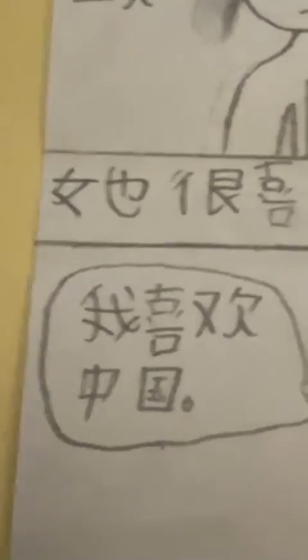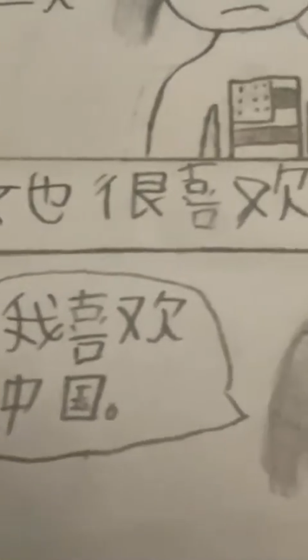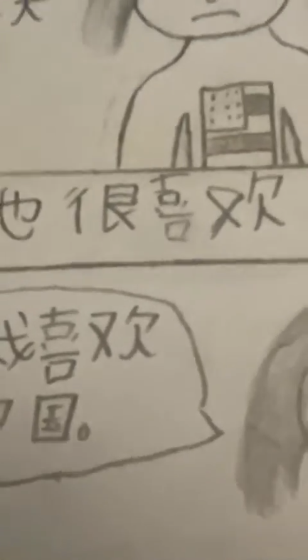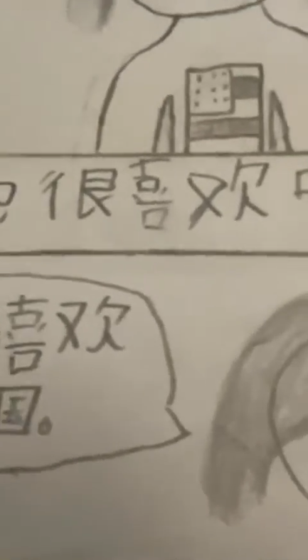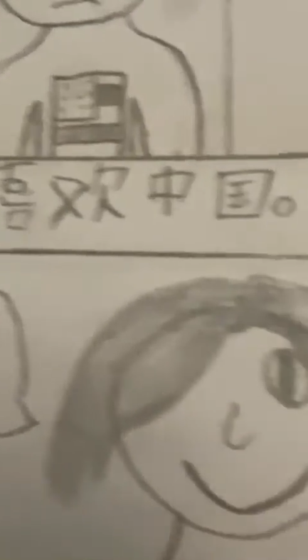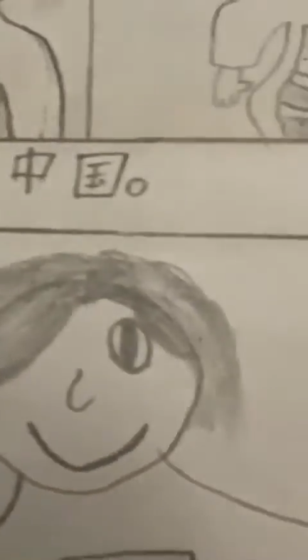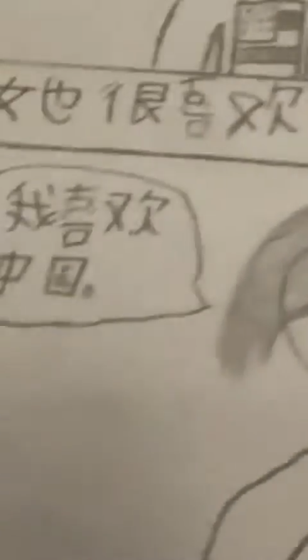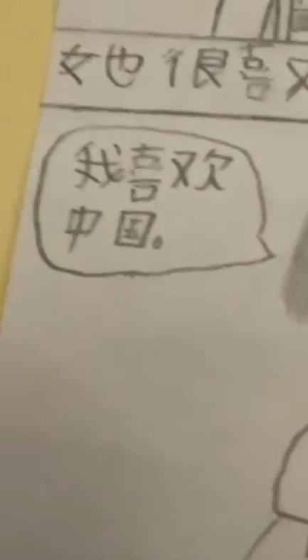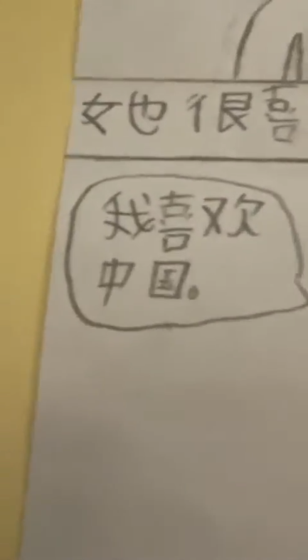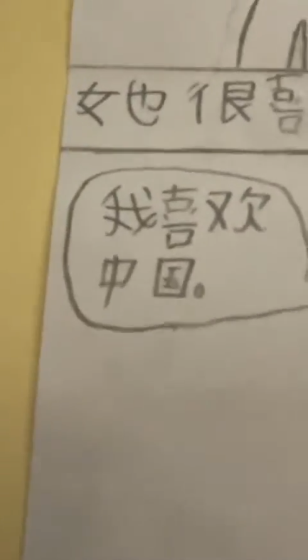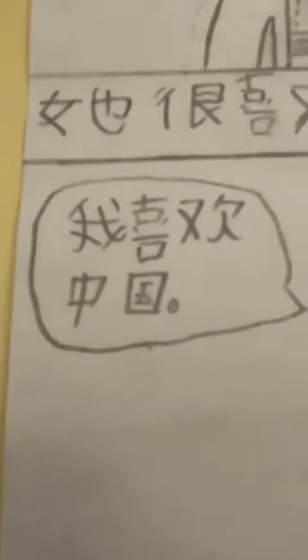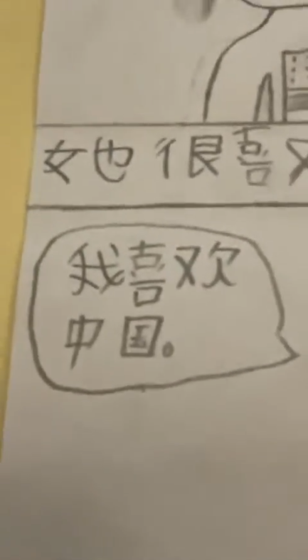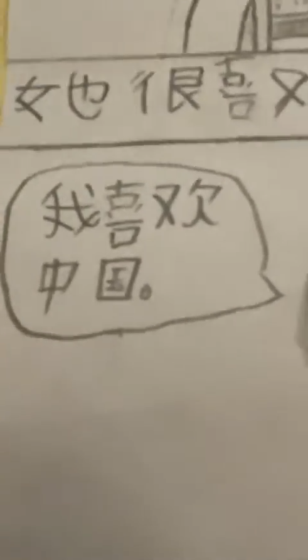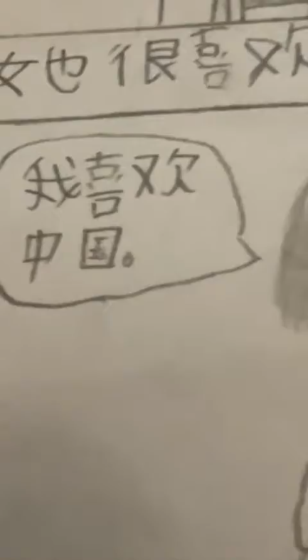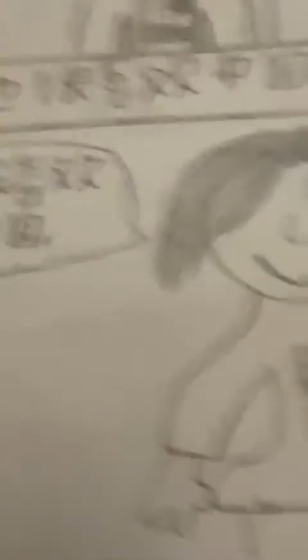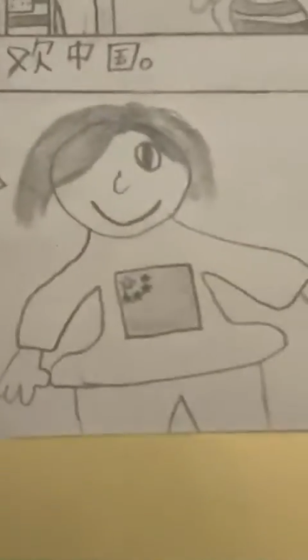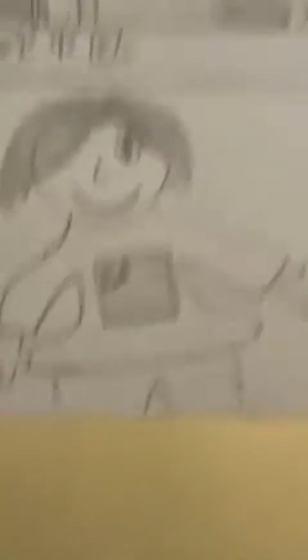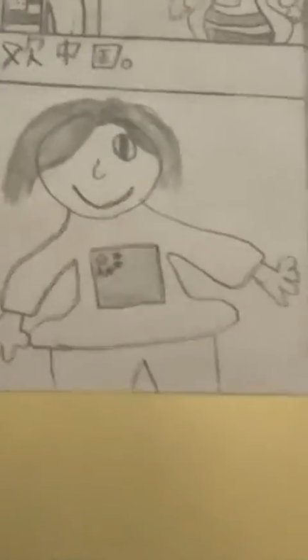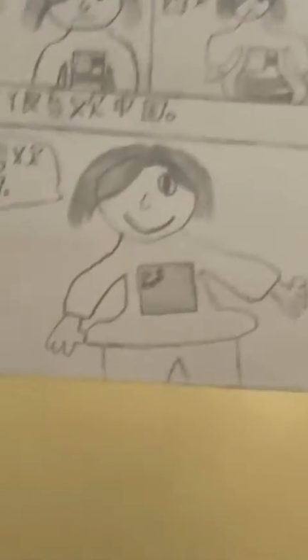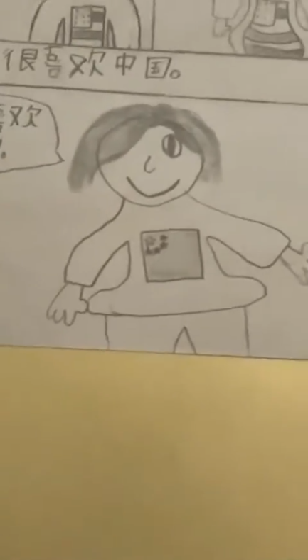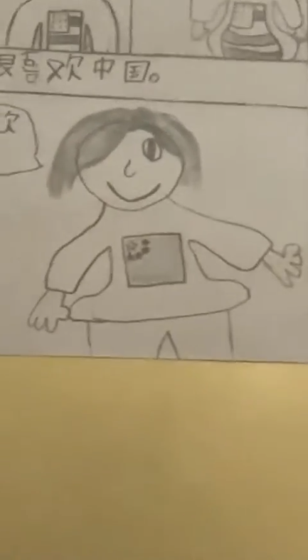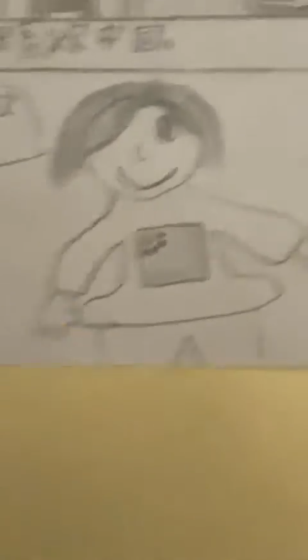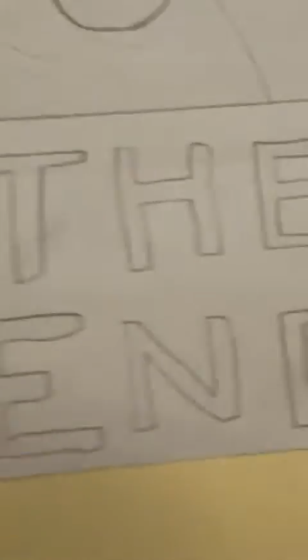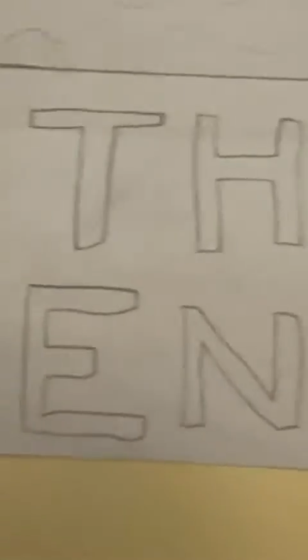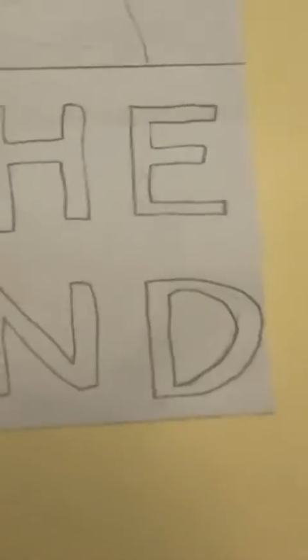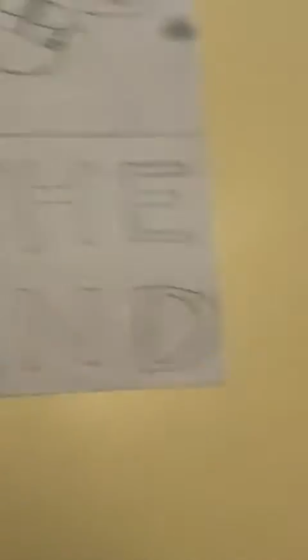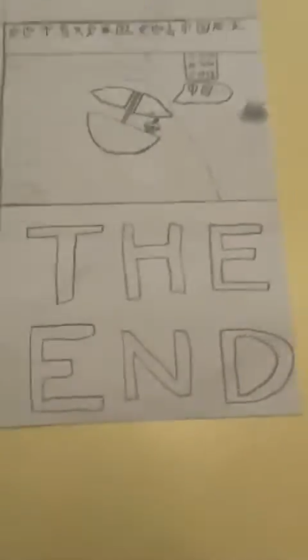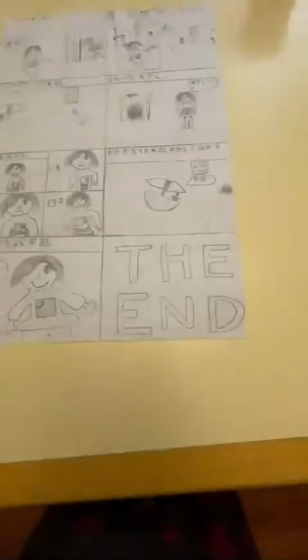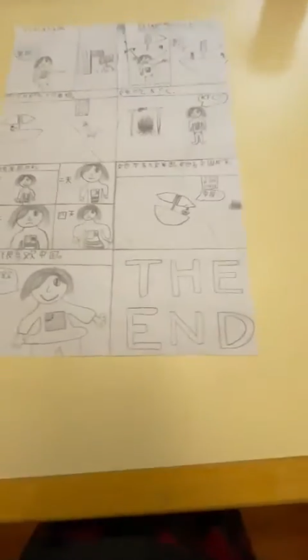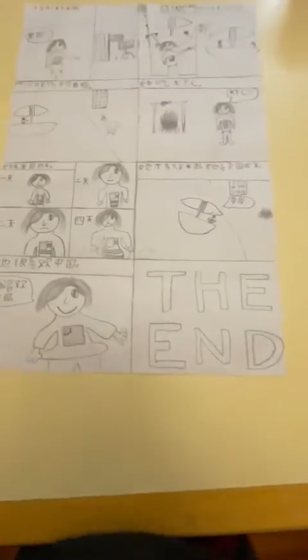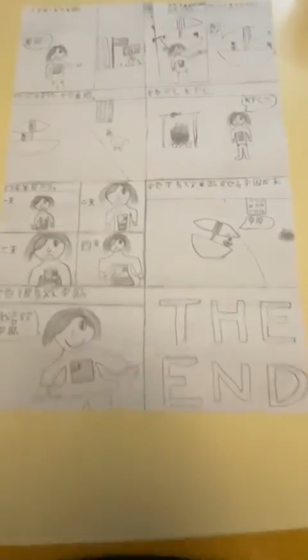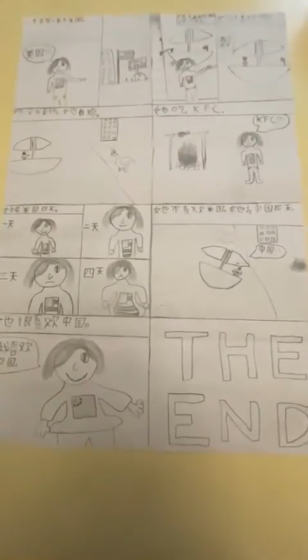And then she really likes China, and she's like, I love China. Yeah, and she's really fat. And then the end. And that's my project.